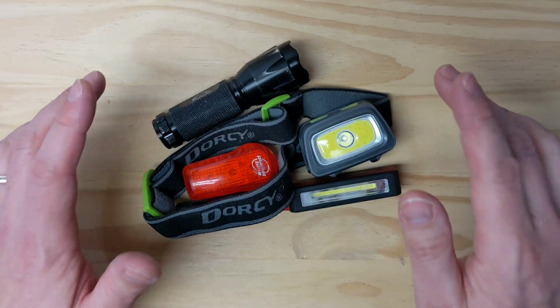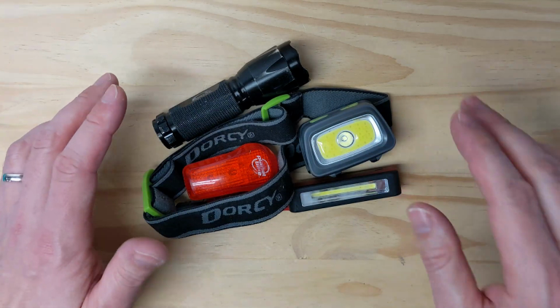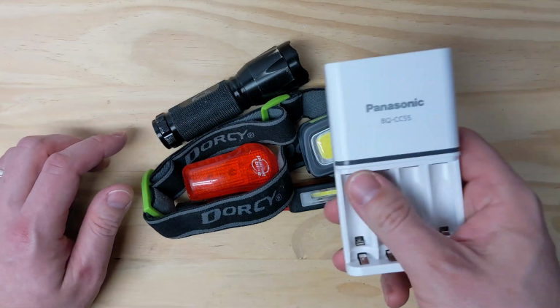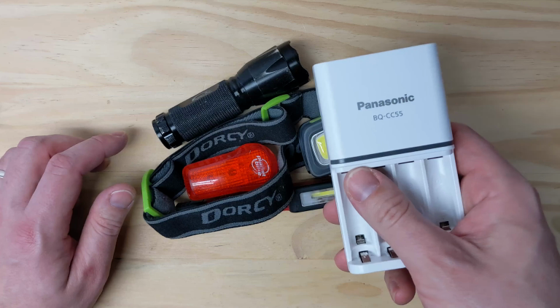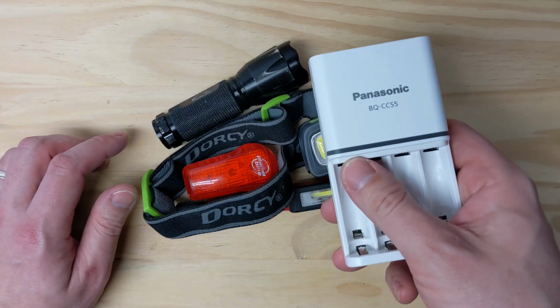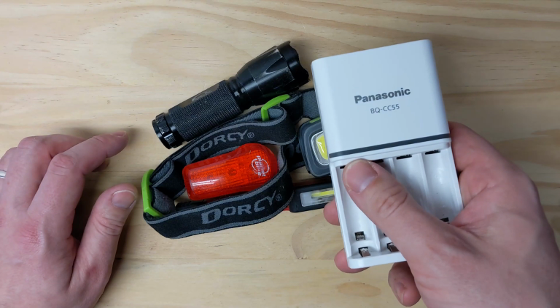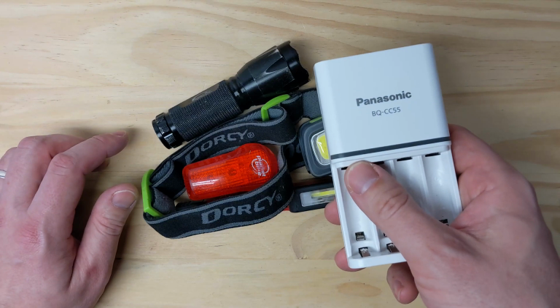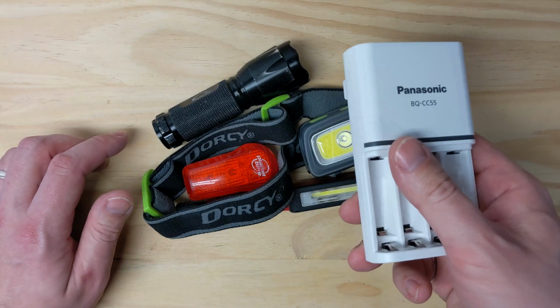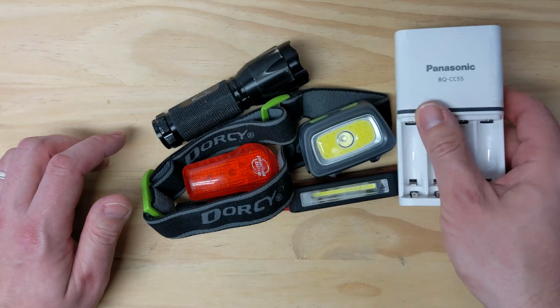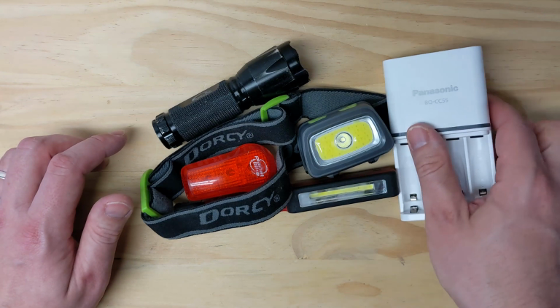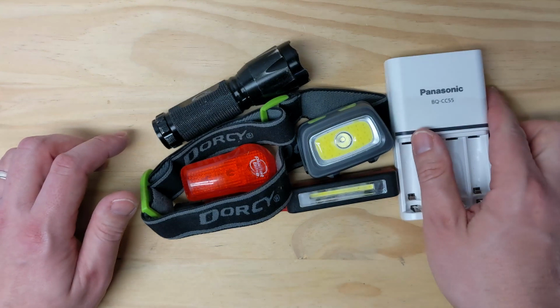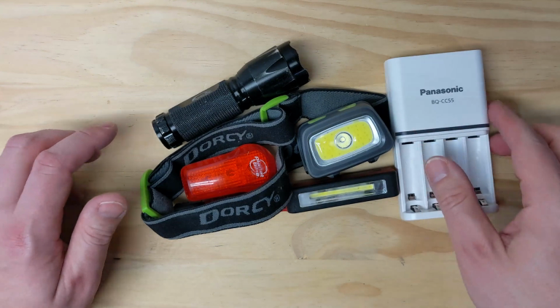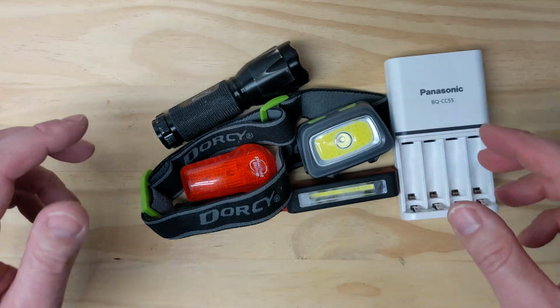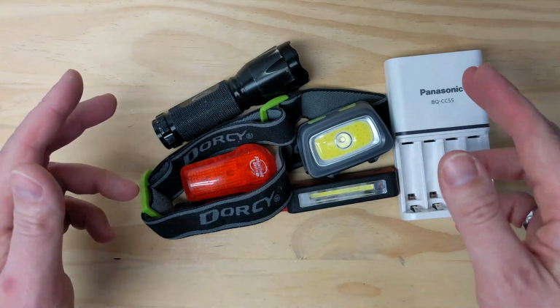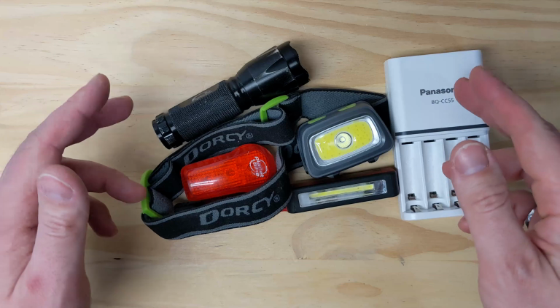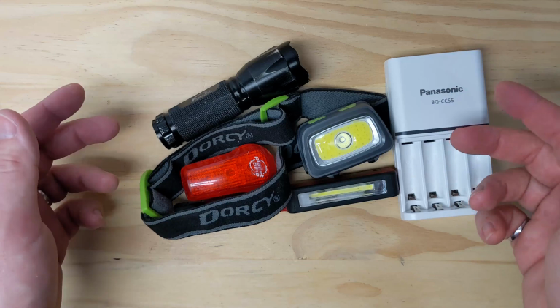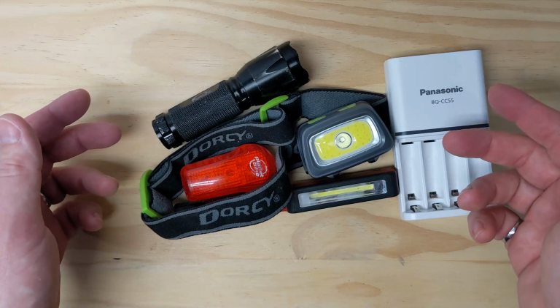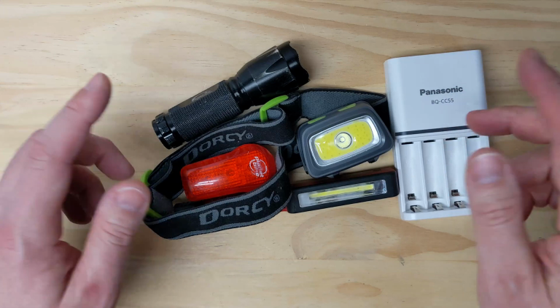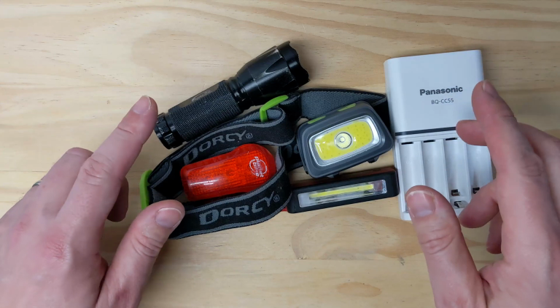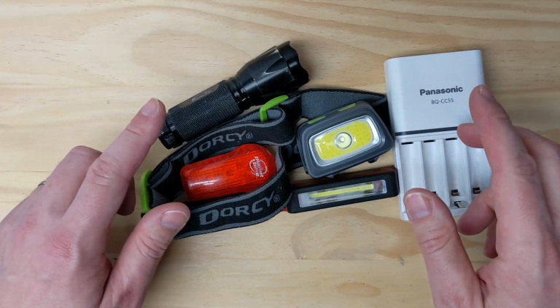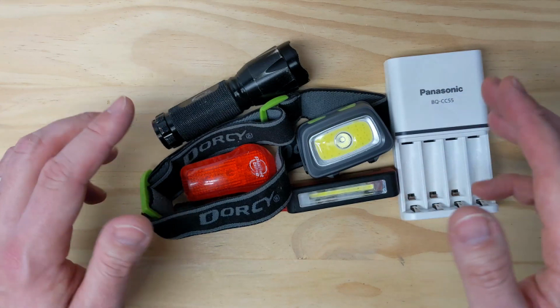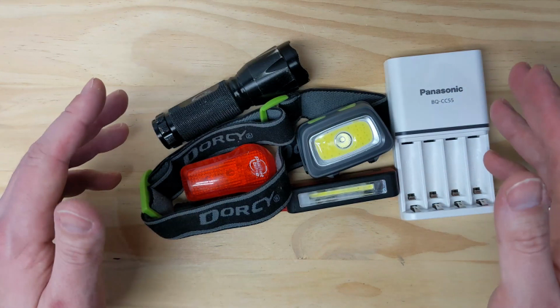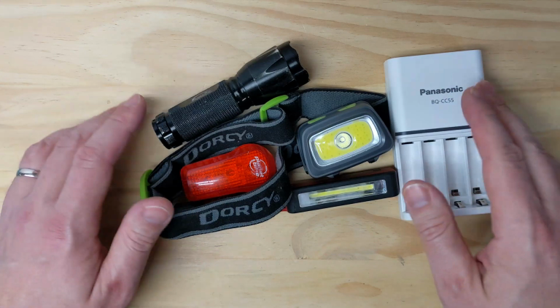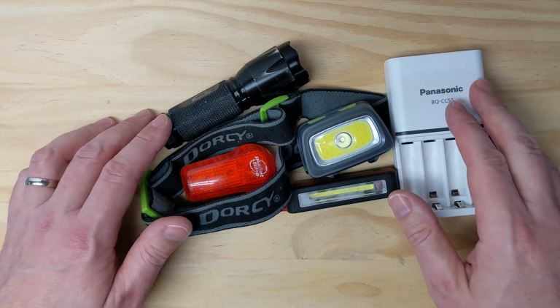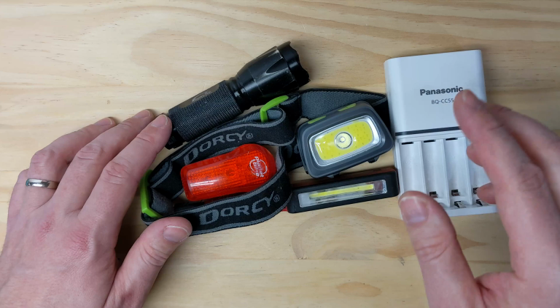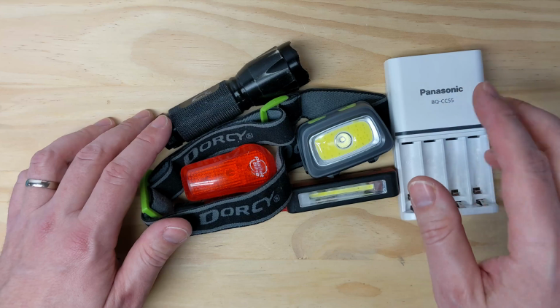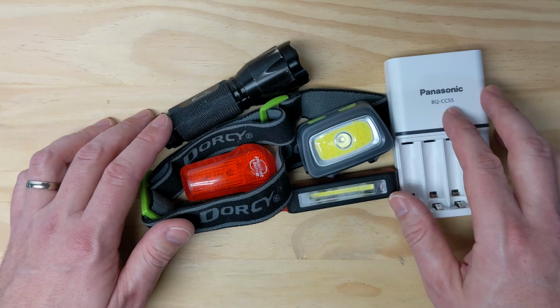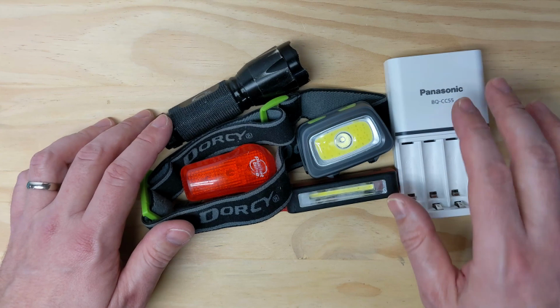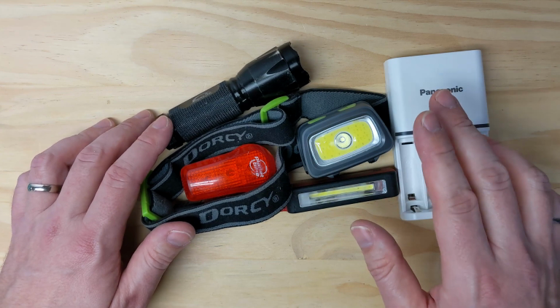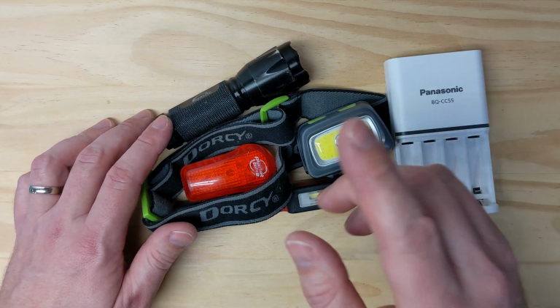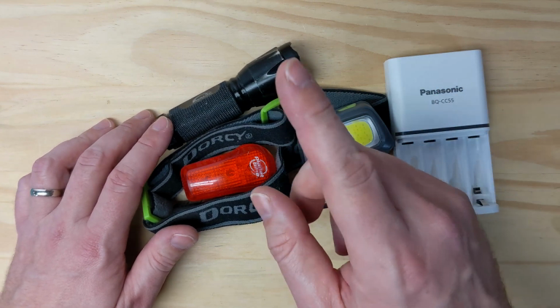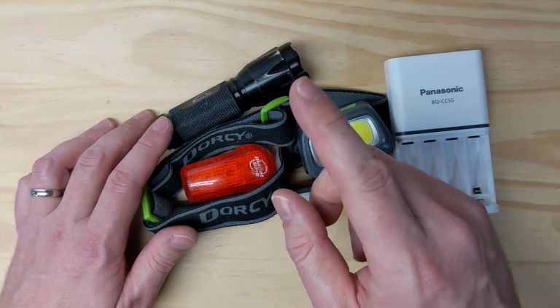If you're interested in picking up this charger and want to support the channel, I included an affiliate link in the video description. Thanks for sticking with me. If you enjoyed this video and want me to cover more topics like this, let me know by hitting that like button, maybe even leave a comment. Till next time, don't overcharge your batteries.